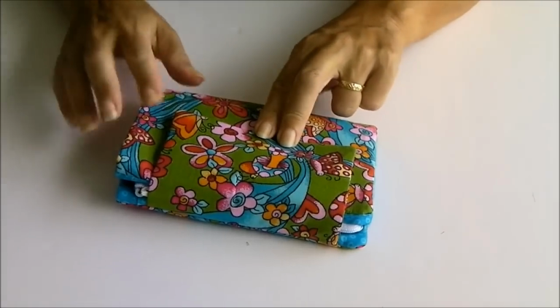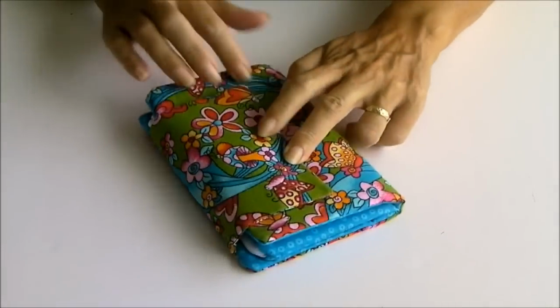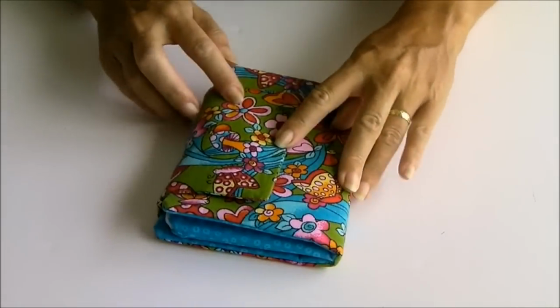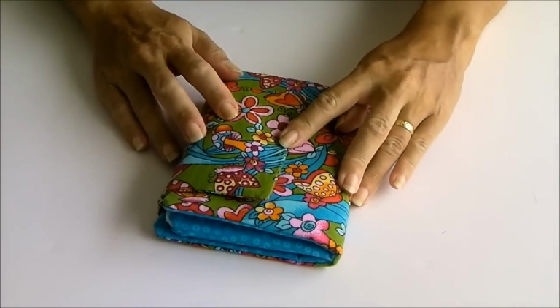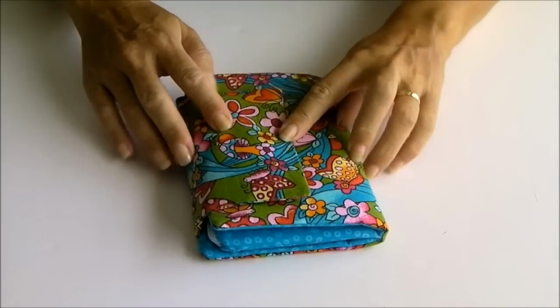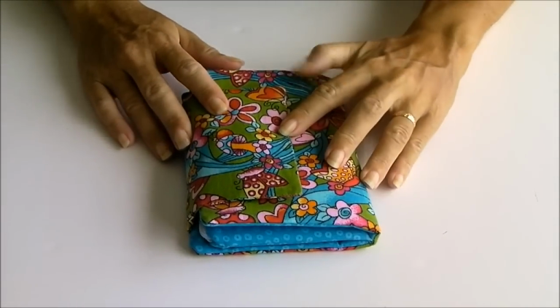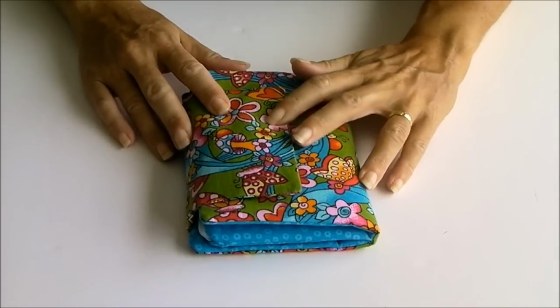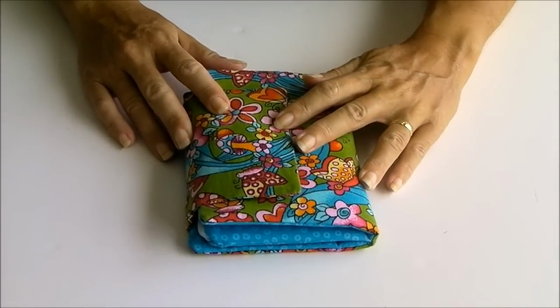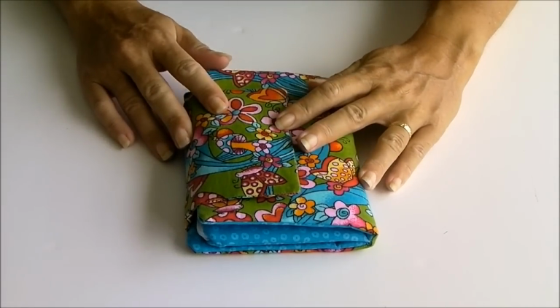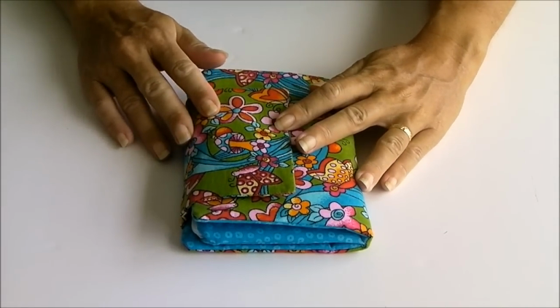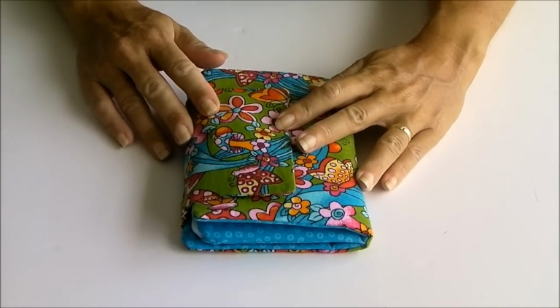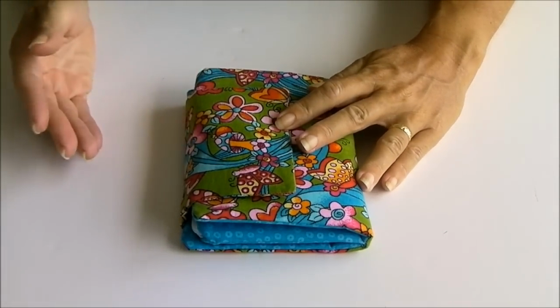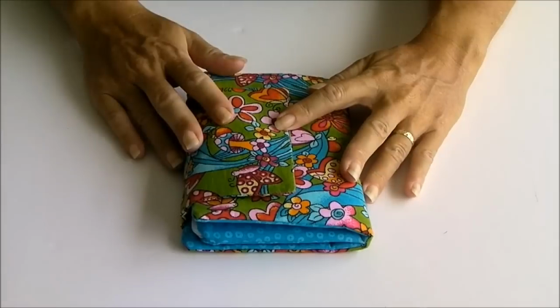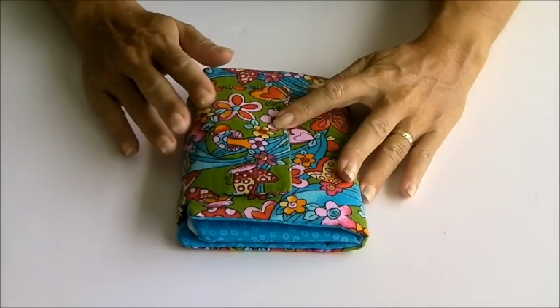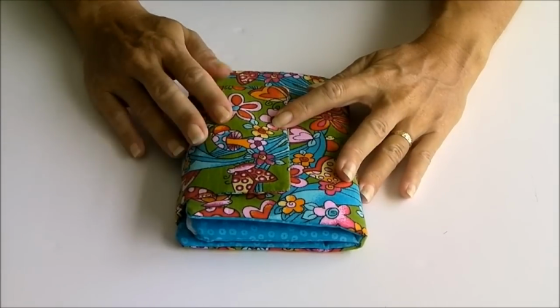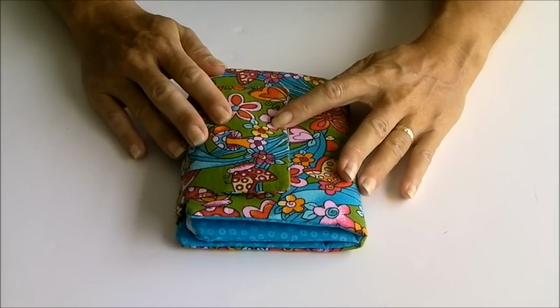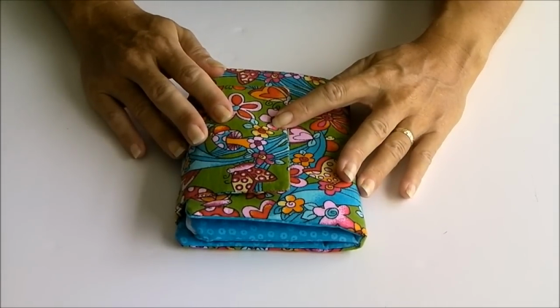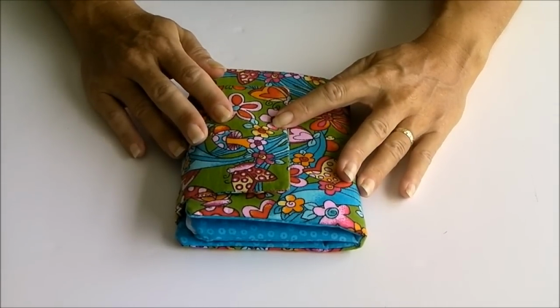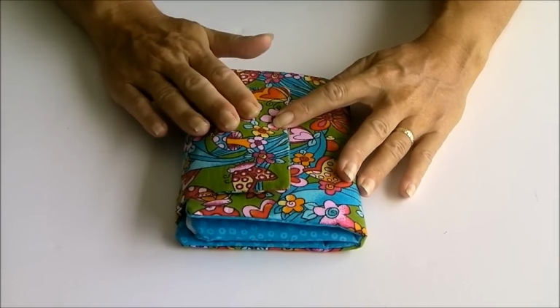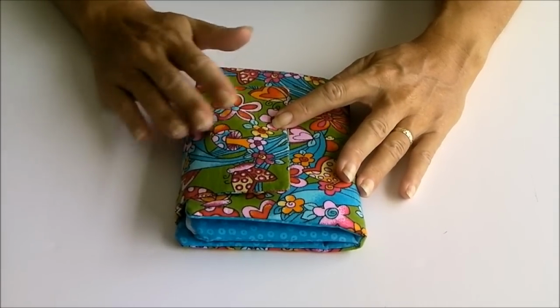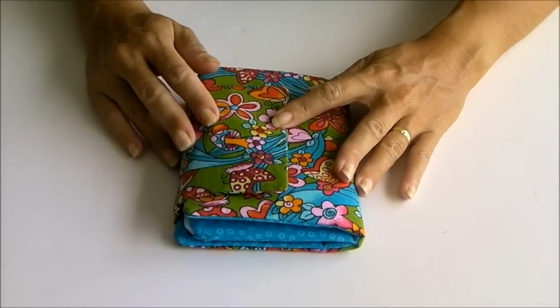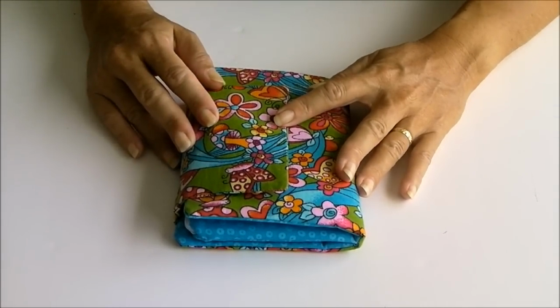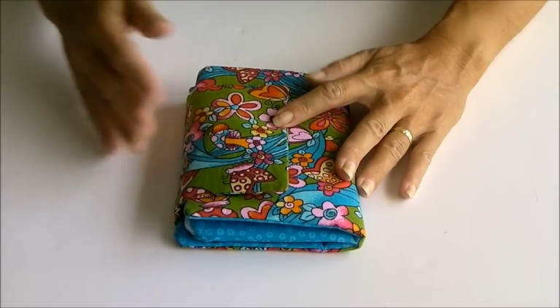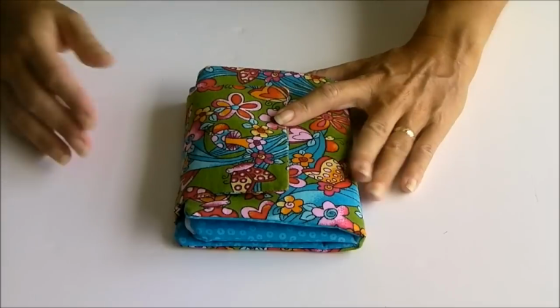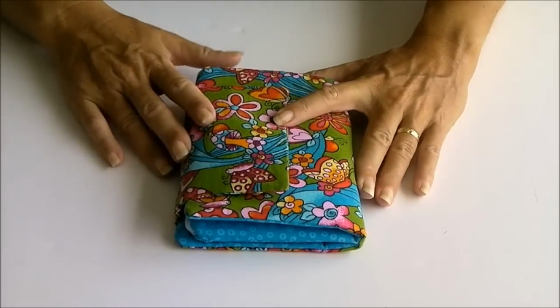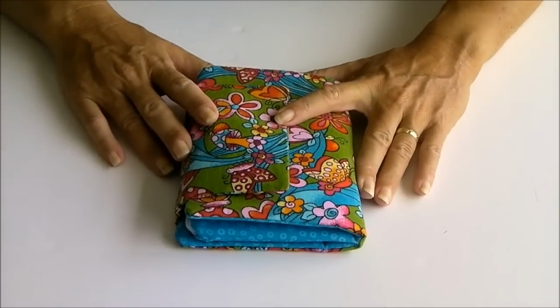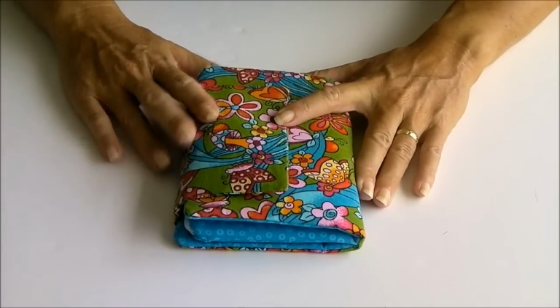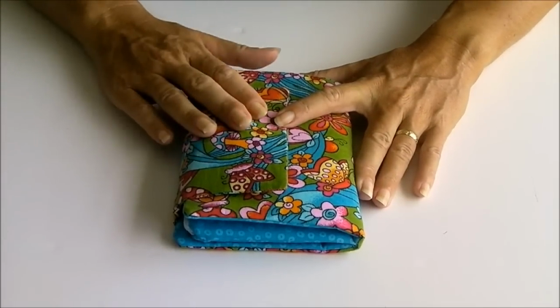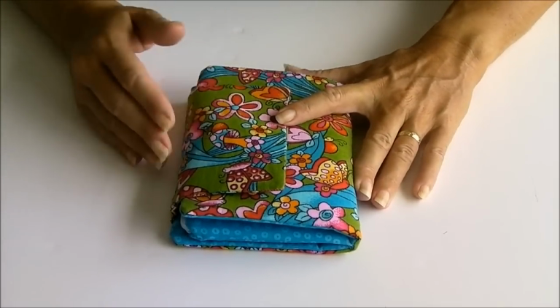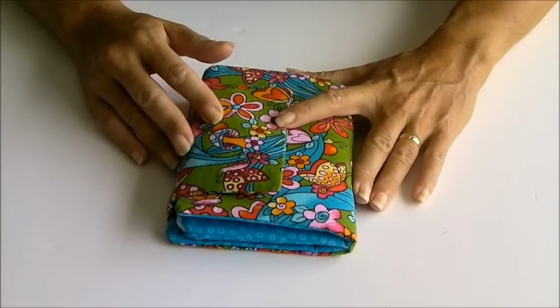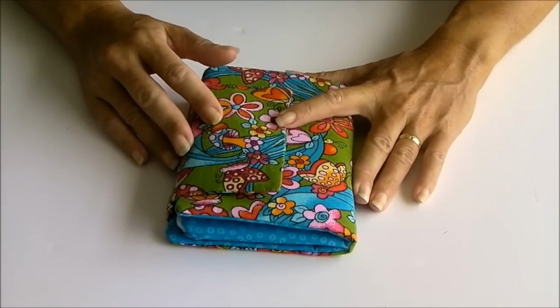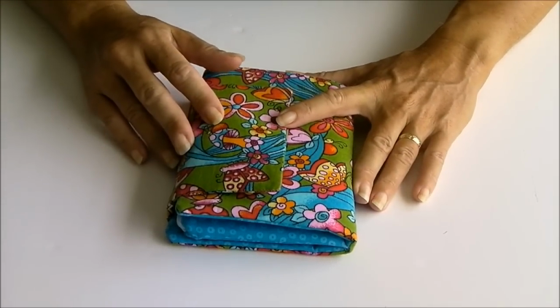So this is the Ultimate Wallet. It's not a free pattern on the site — it is one that you're going to have to pay for because it has been a lot more work in its development. It's a lot more involved also in its tutorial. So I wanted to just show you some of the features of the pattern and you can decide if it's for you.